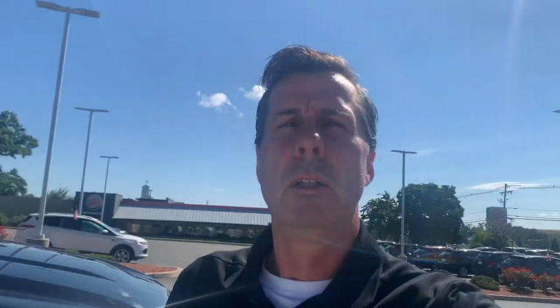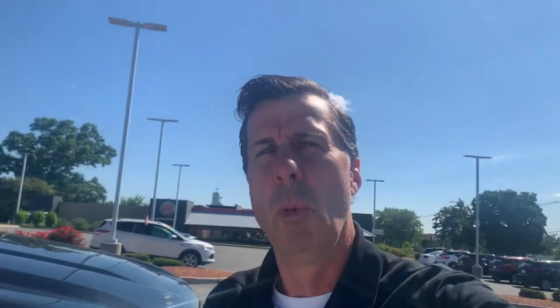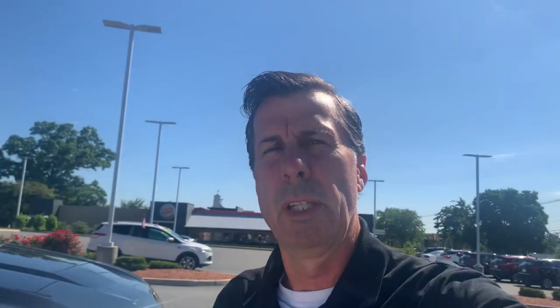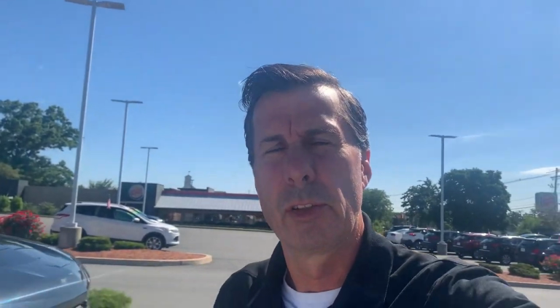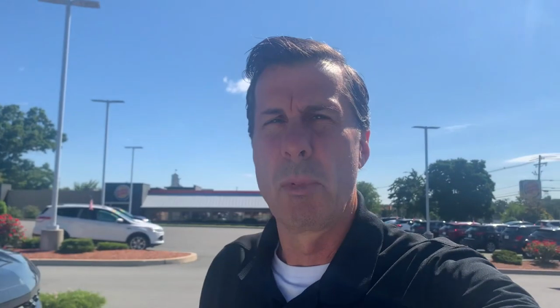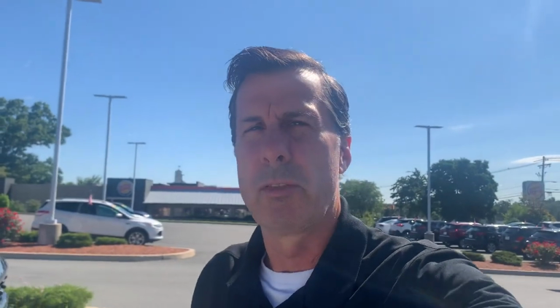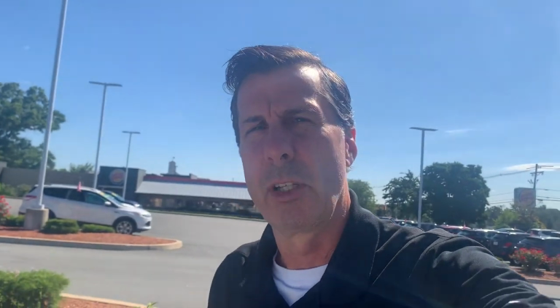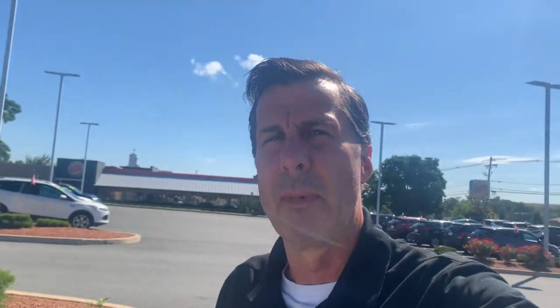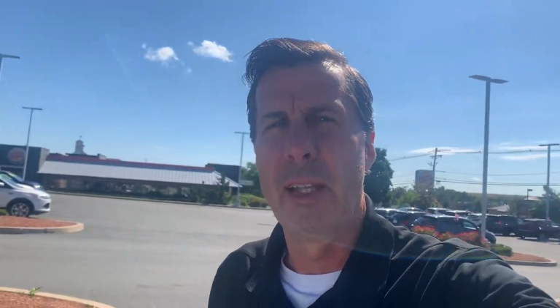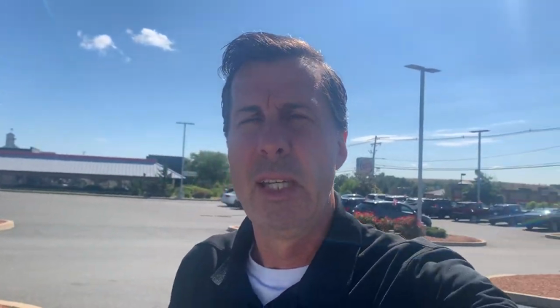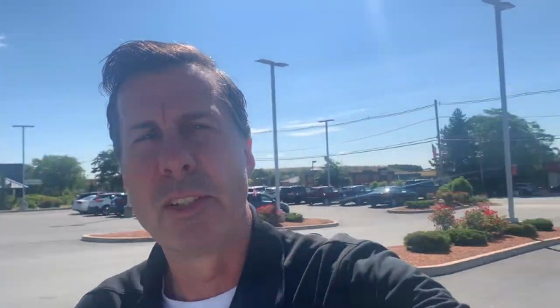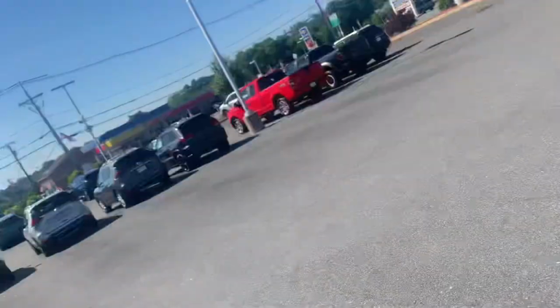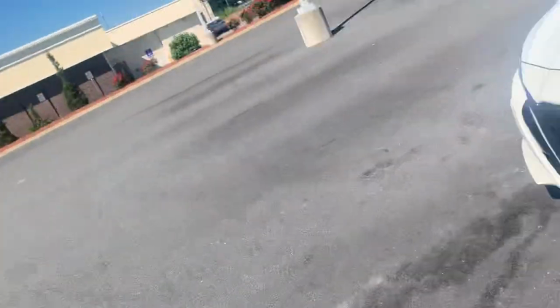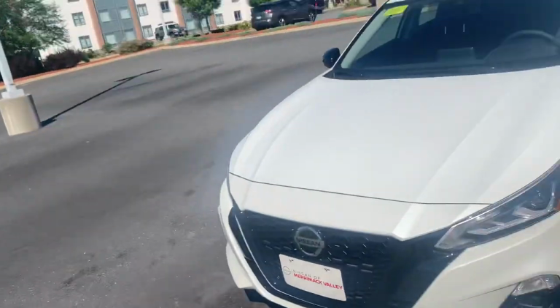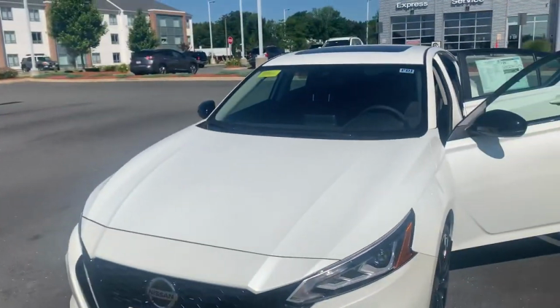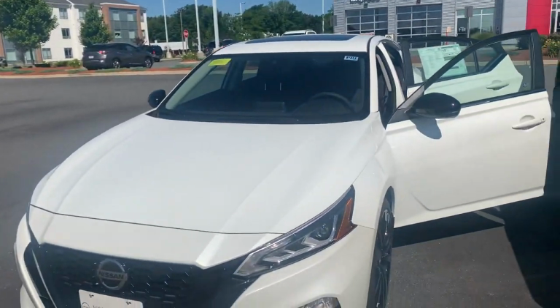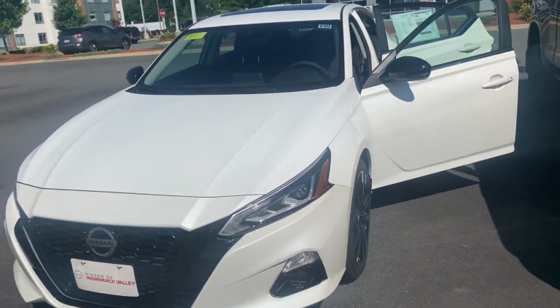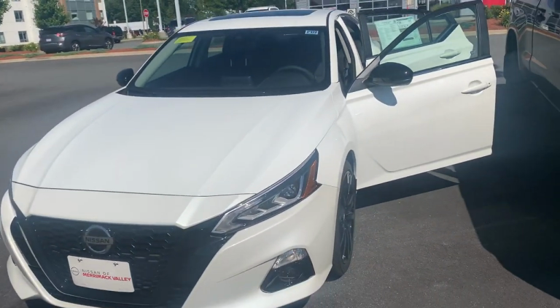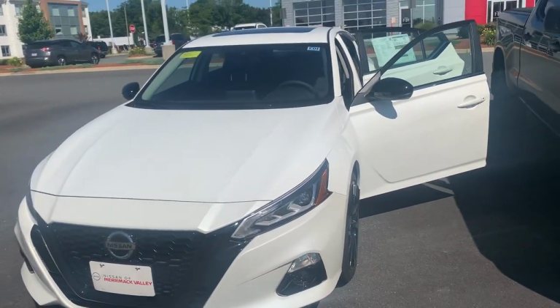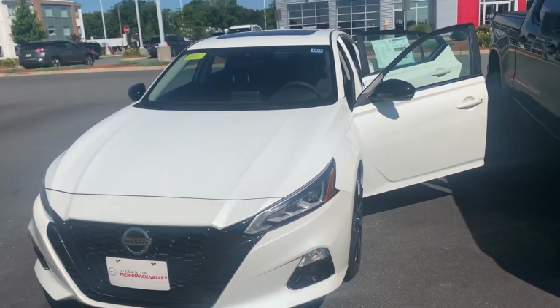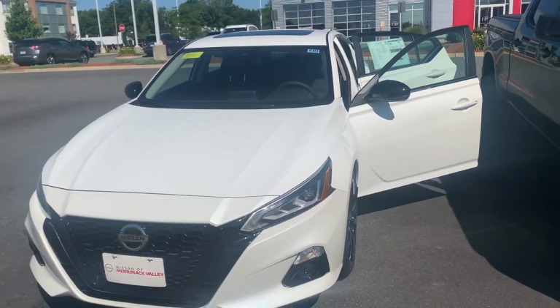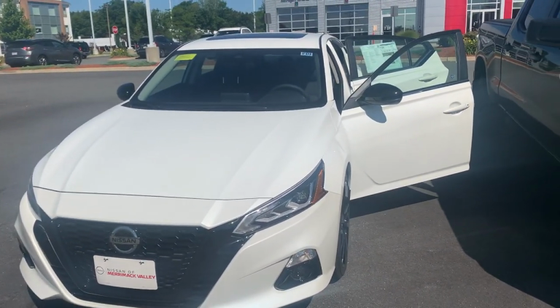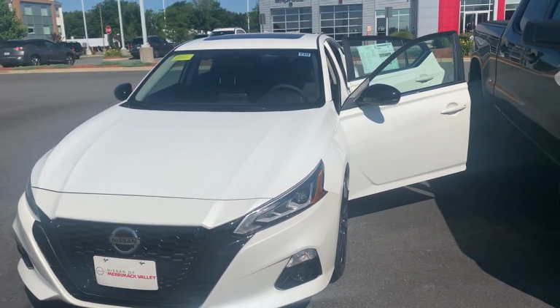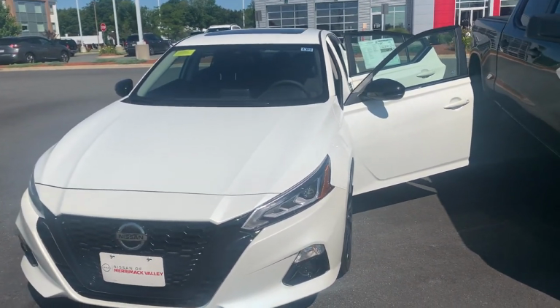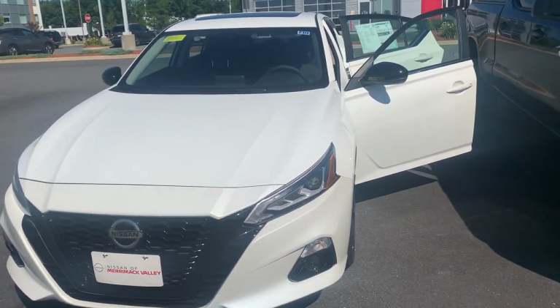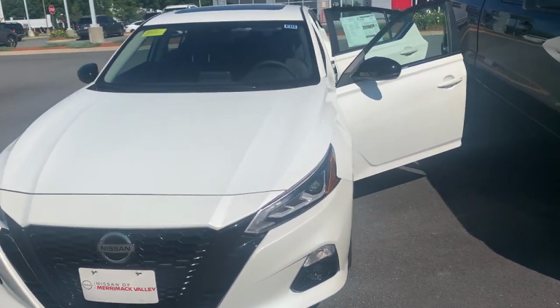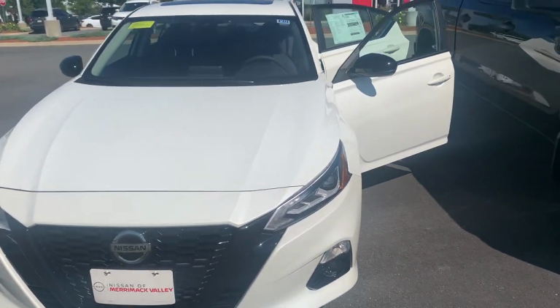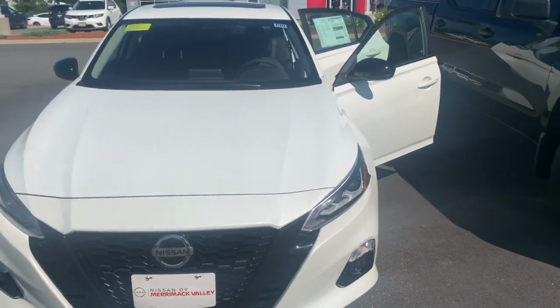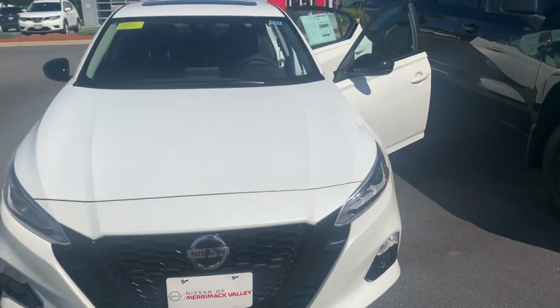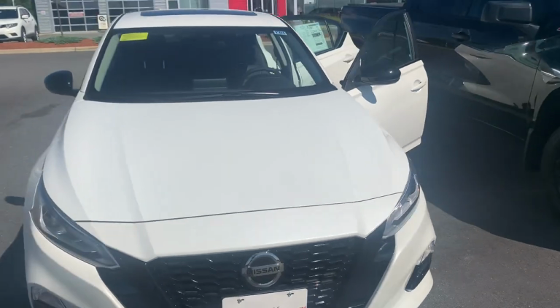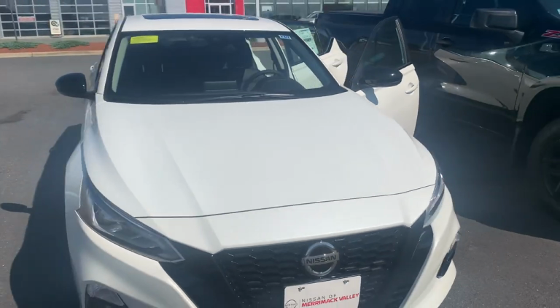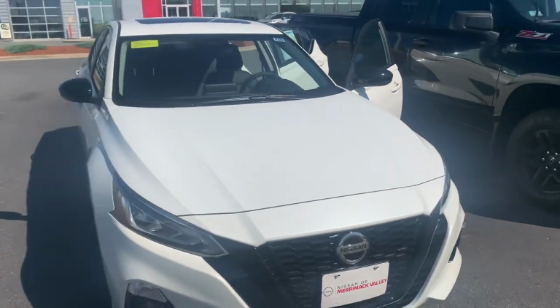Good morning, Lee. This is John McGuire from Nissan of Merrimack Valley. I just wanted to give you a quick look at that 2022 Nissan Altima SR. This is the one I think you were inquiring about, the white one.